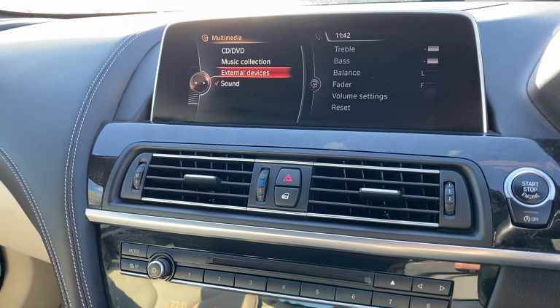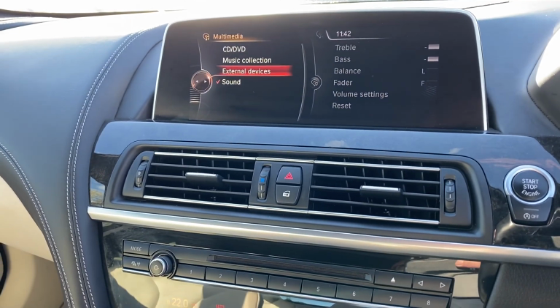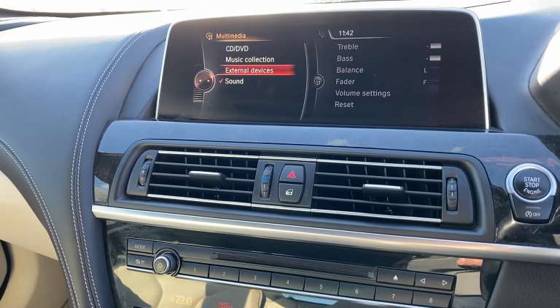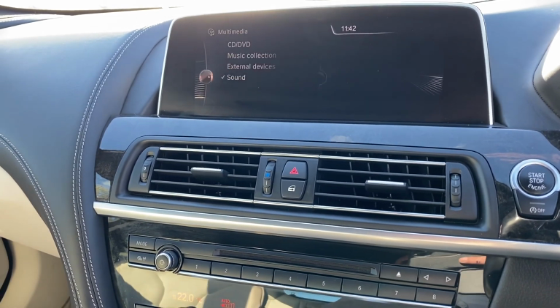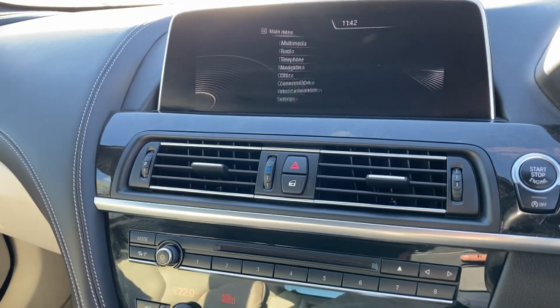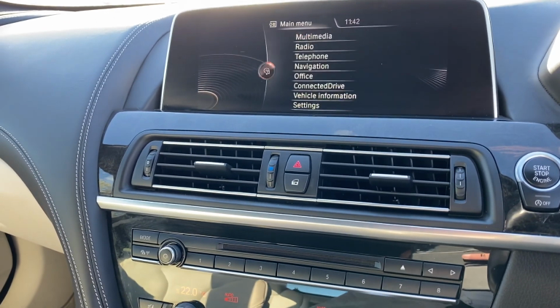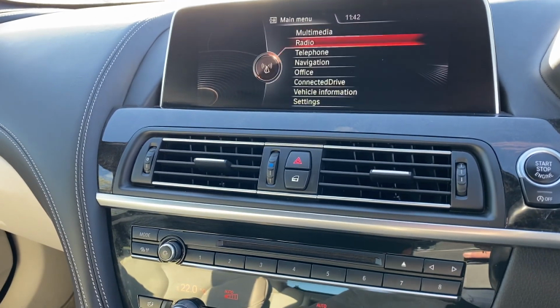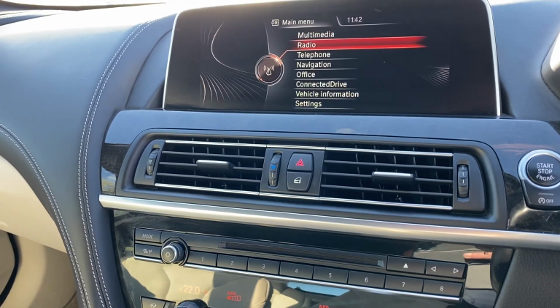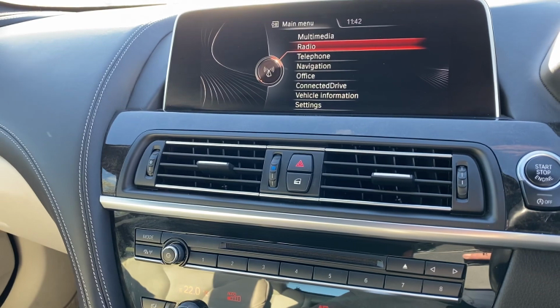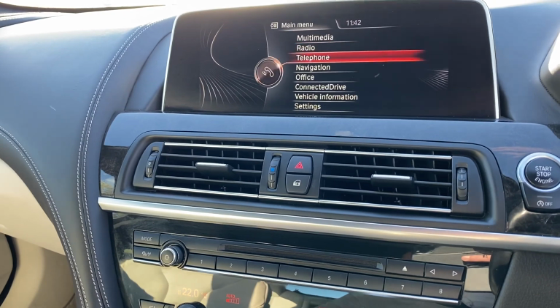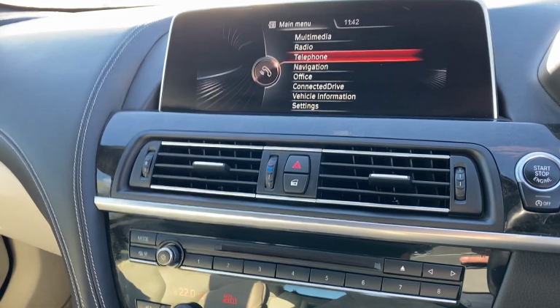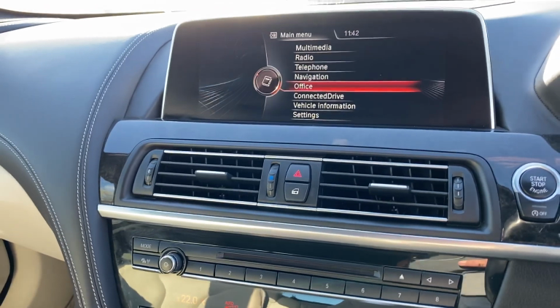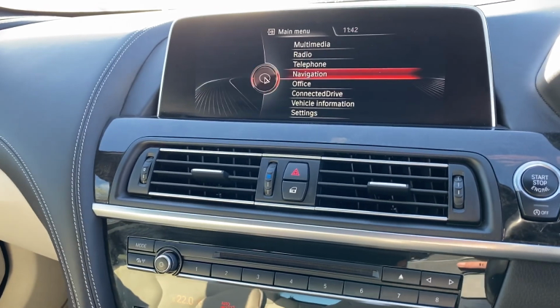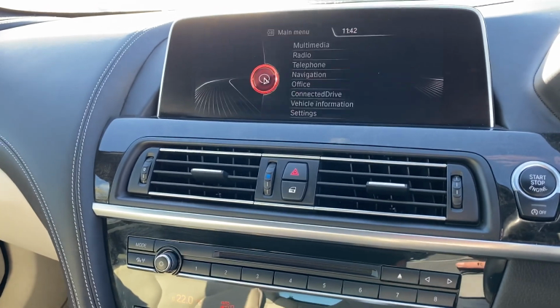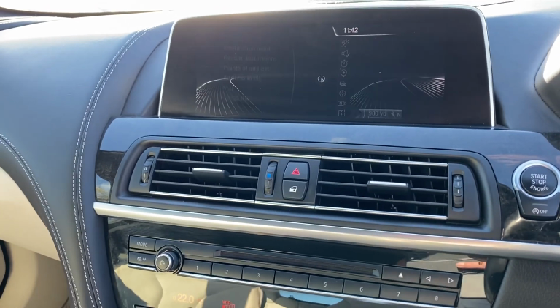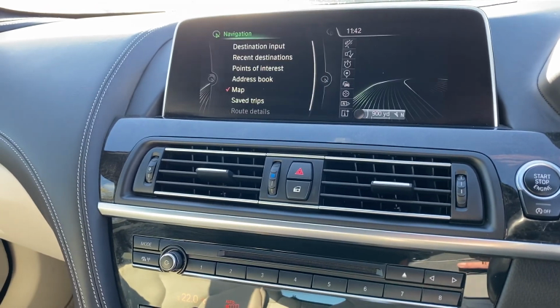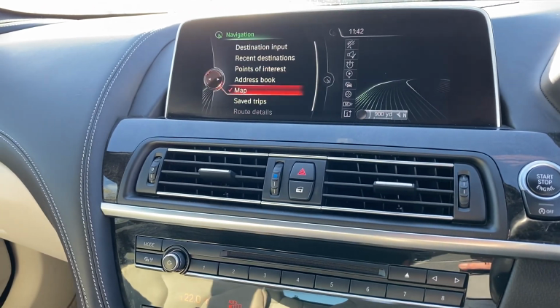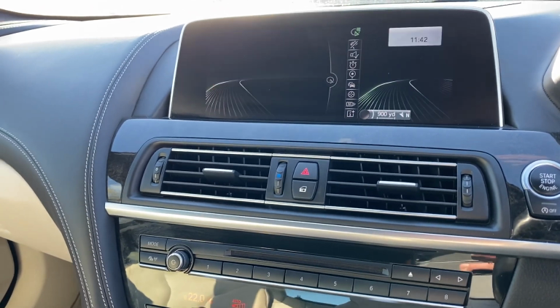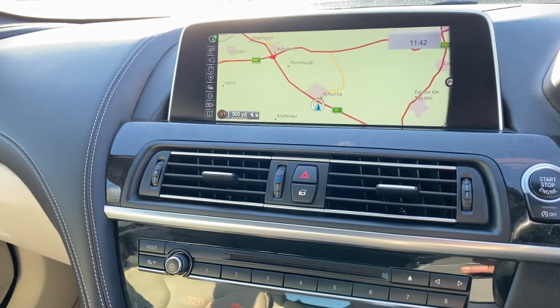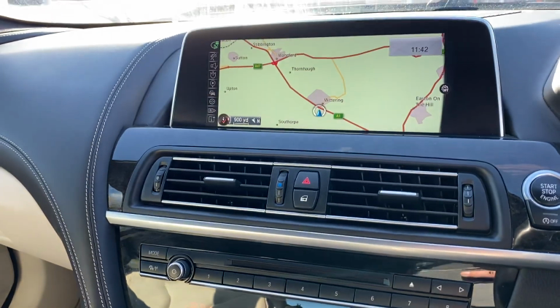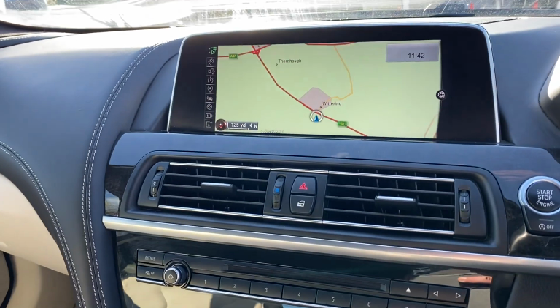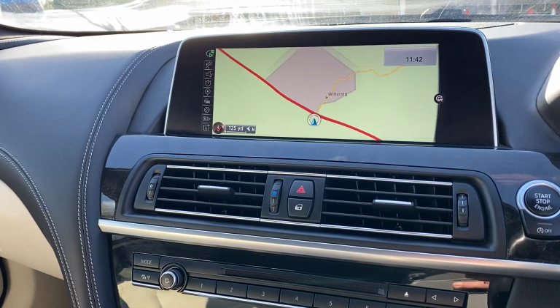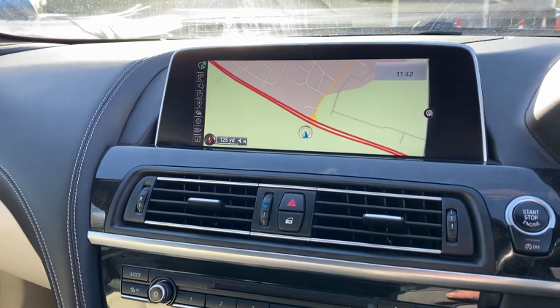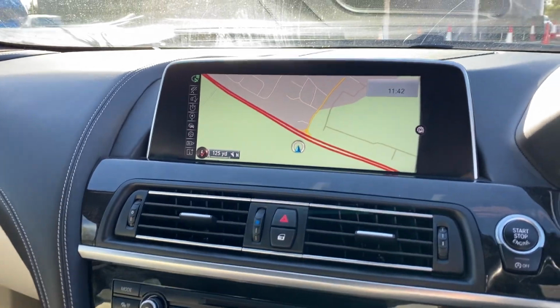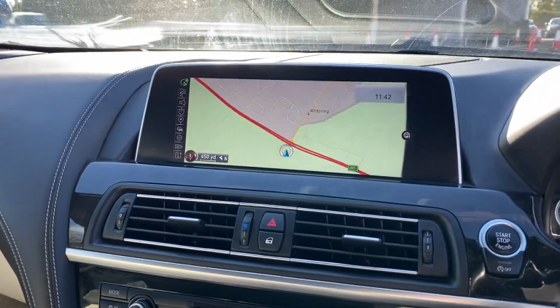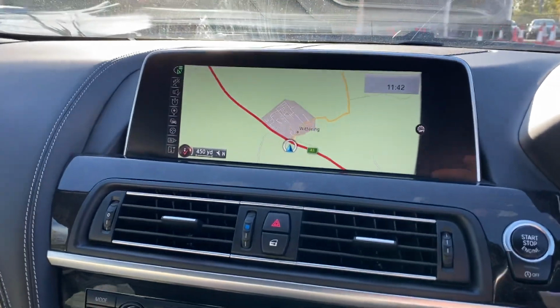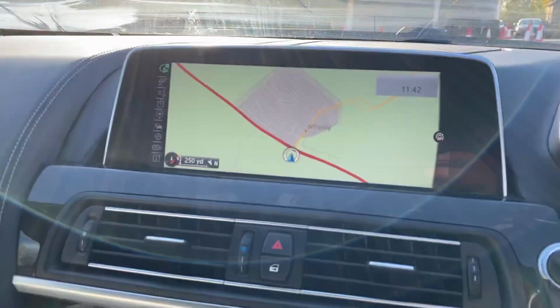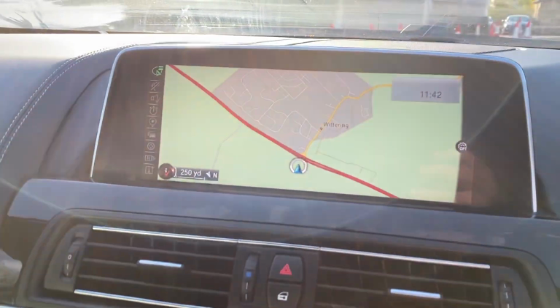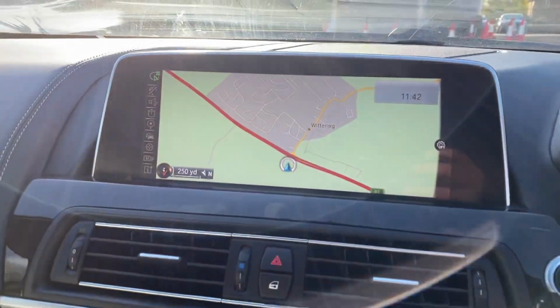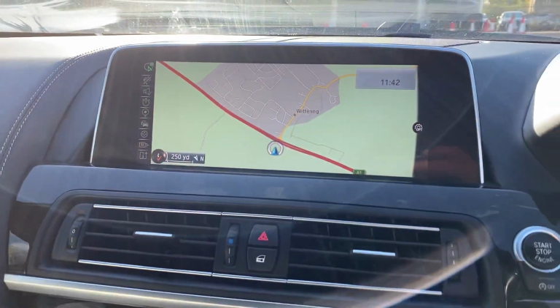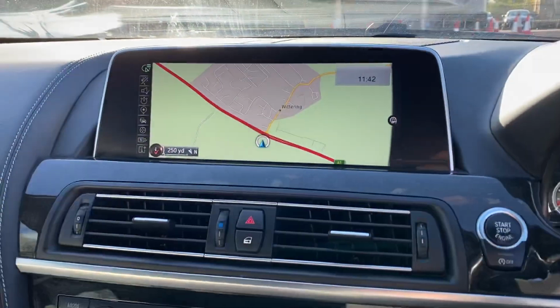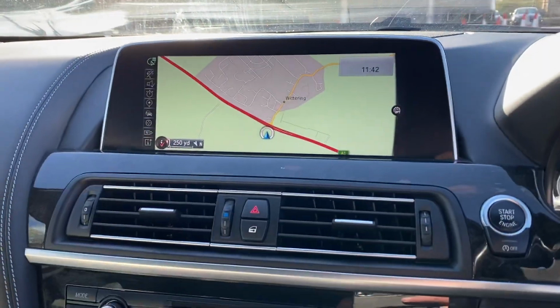You have external device connectivity, radio with DAB, and navigation as well. As you can see, the colors and graphics are all in very good condition.